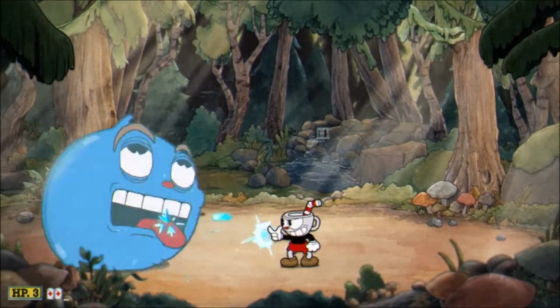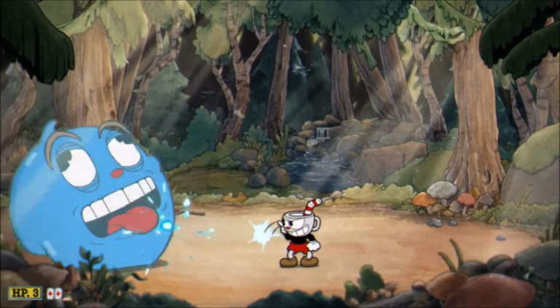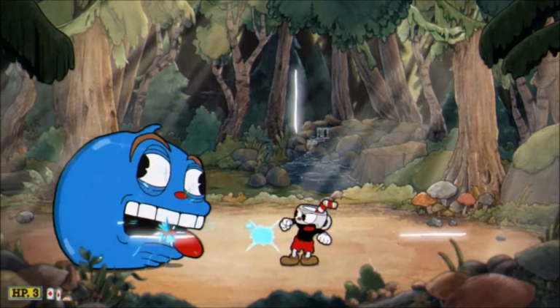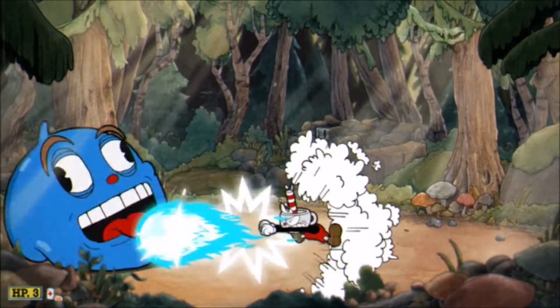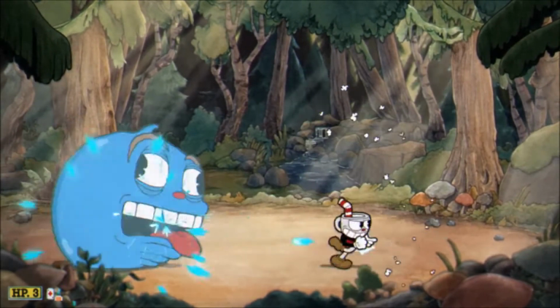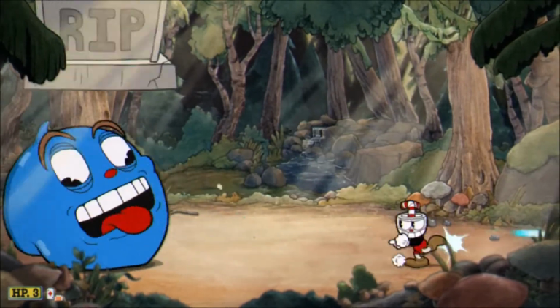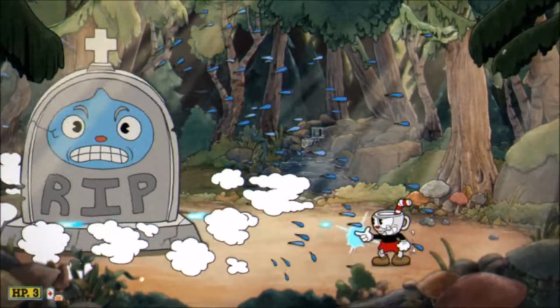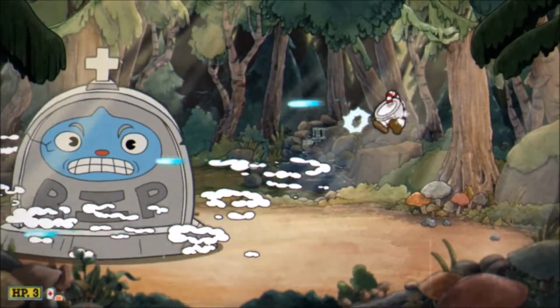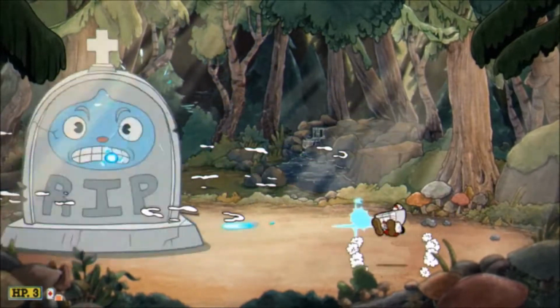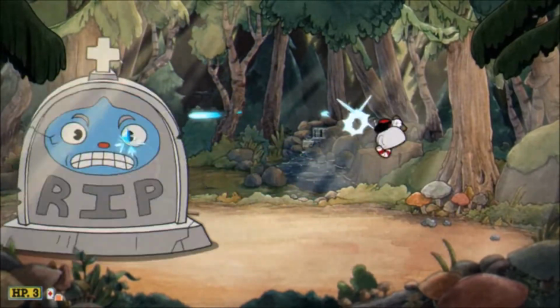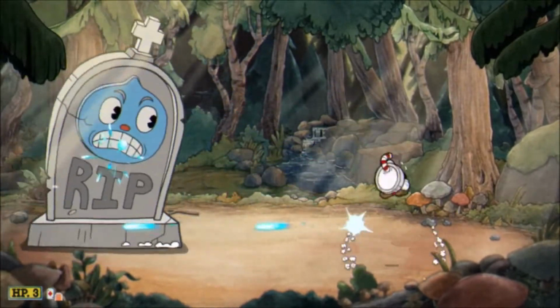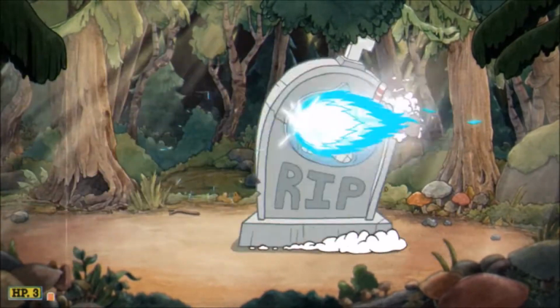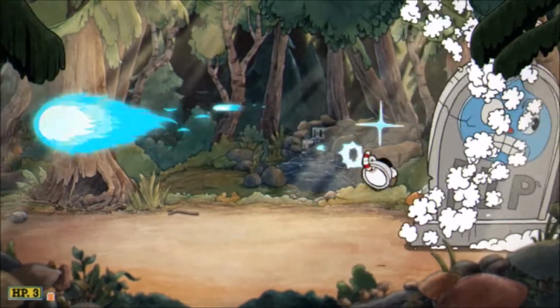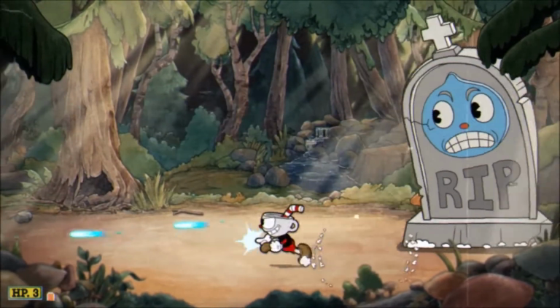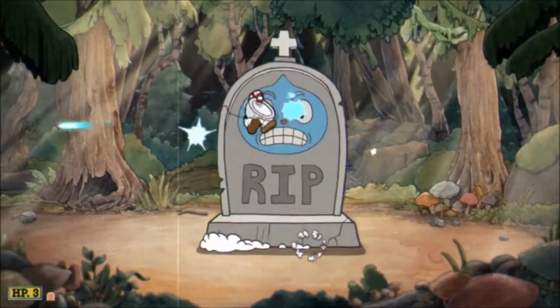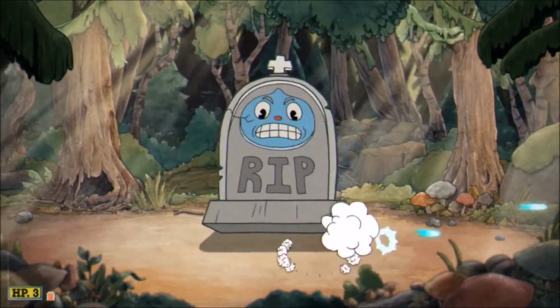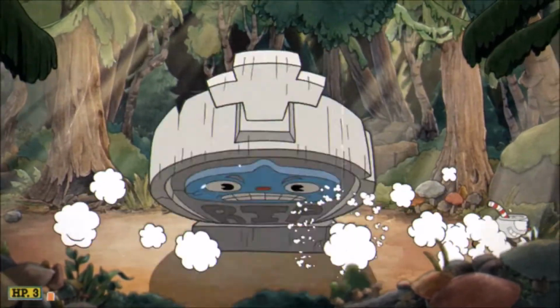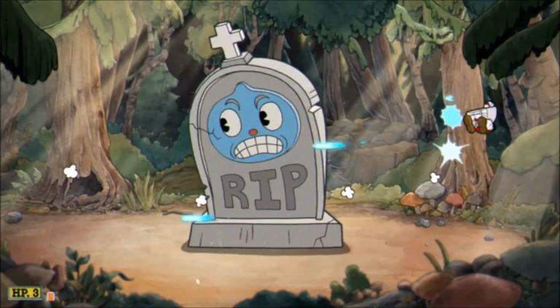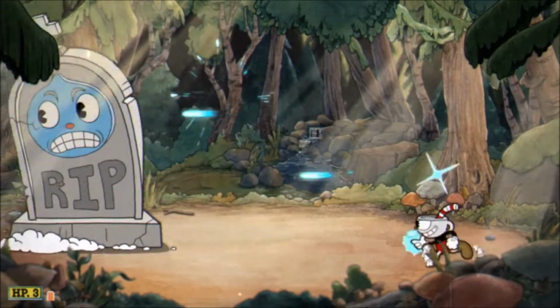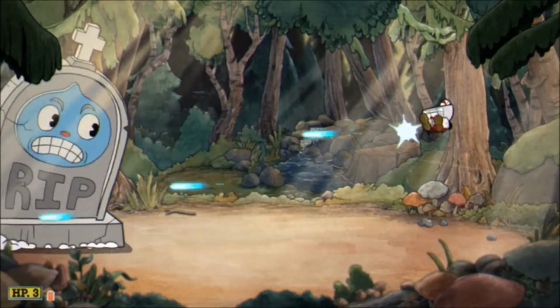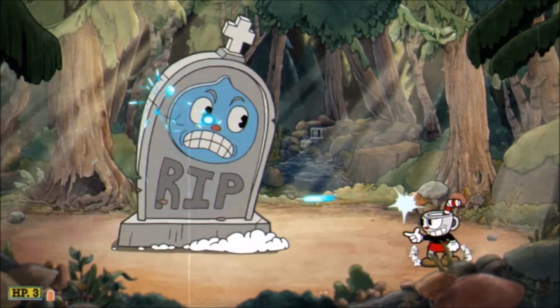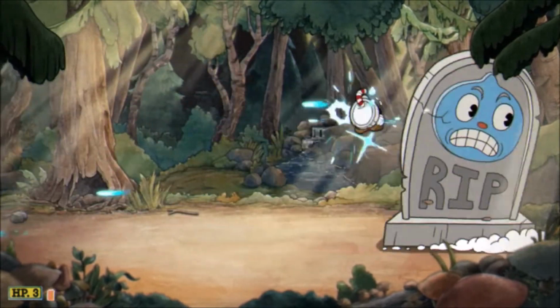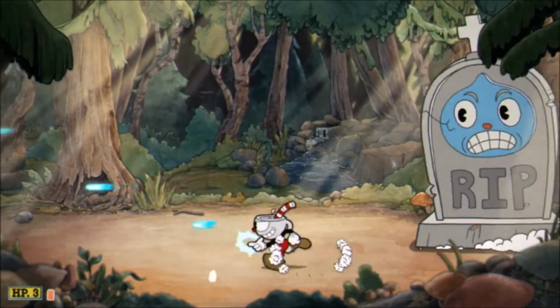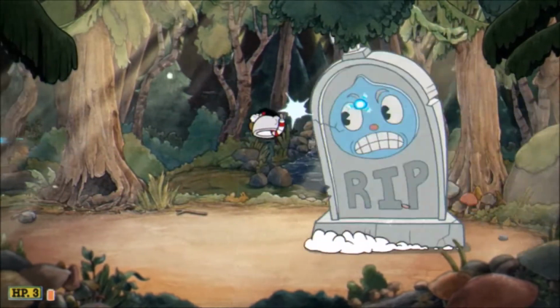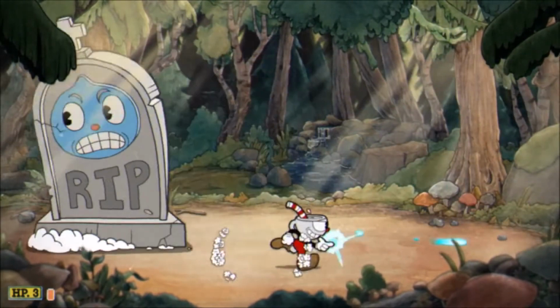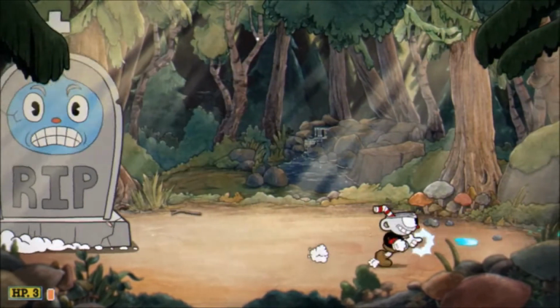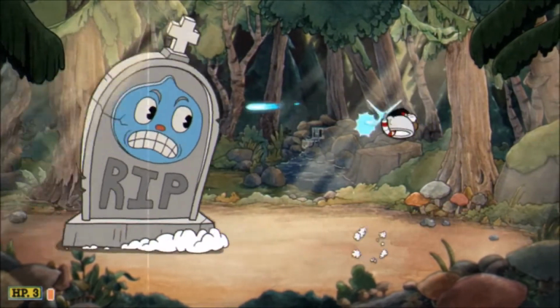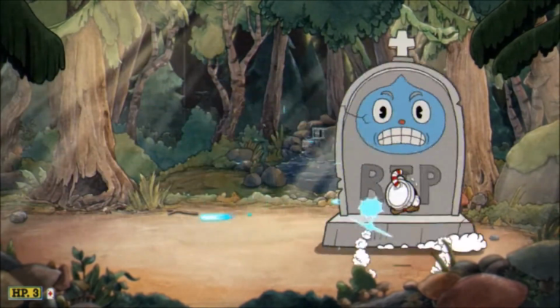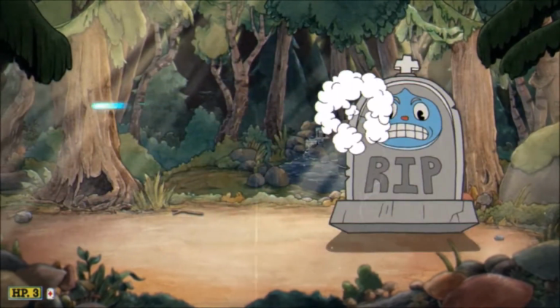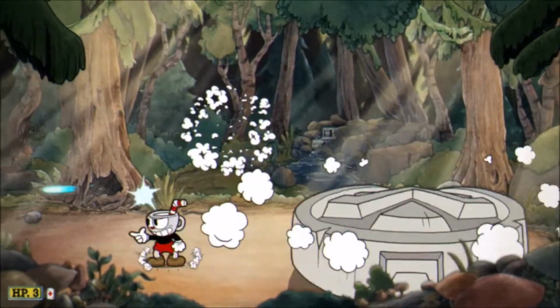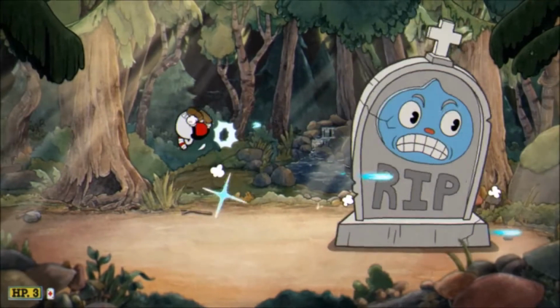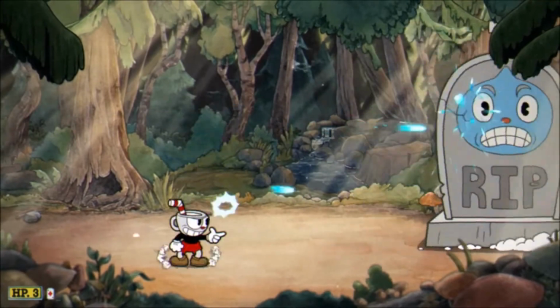In the final phase of this fight, the slime will turn into a tombstone that runs around in the background until he's ready to hit you. Simply jump and shoot at it, and then when he stands still in preparation to attack, use your dash to dodge it. Just keep unloading your pea shooter and specials on him to finish him off and end the fight.